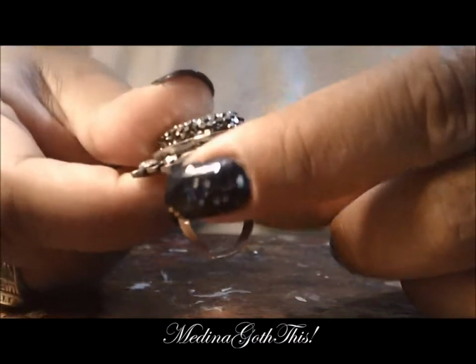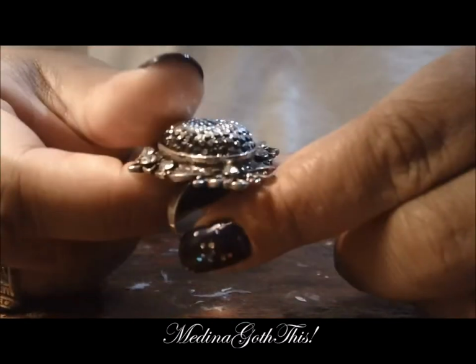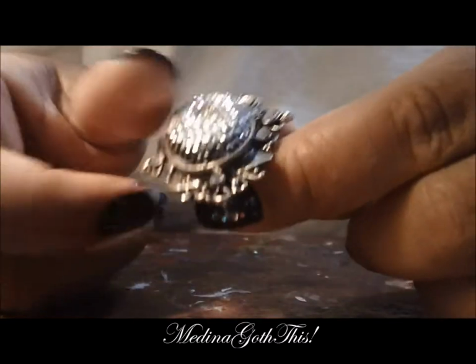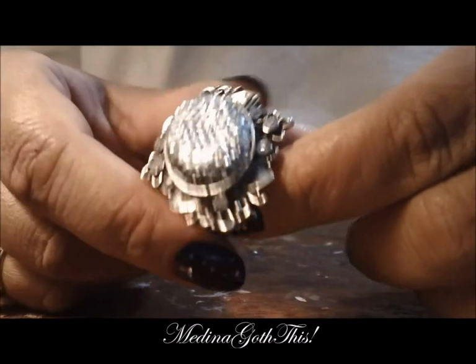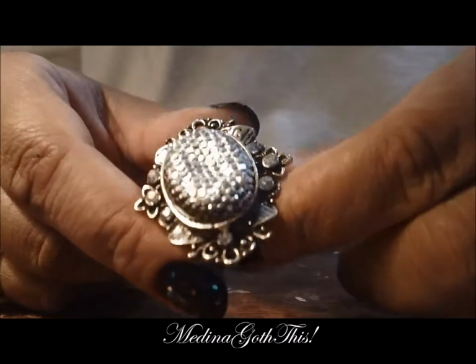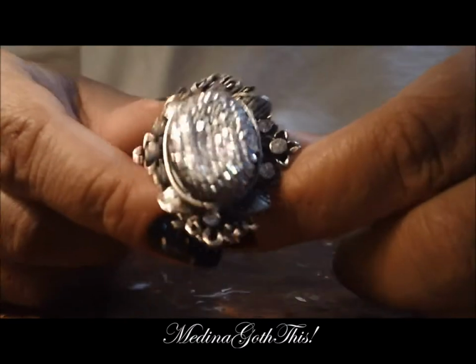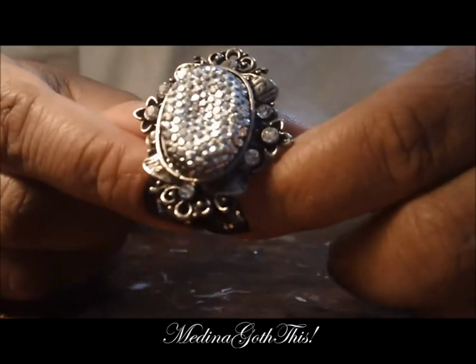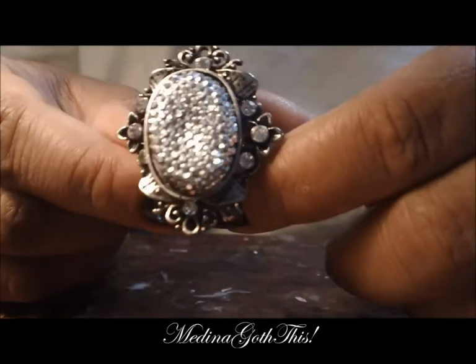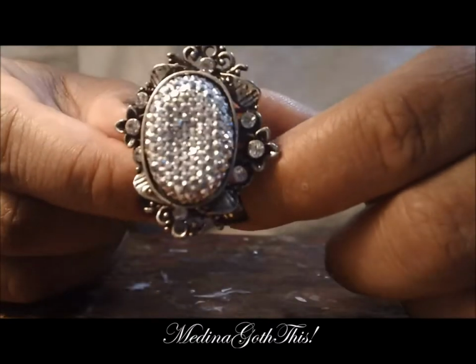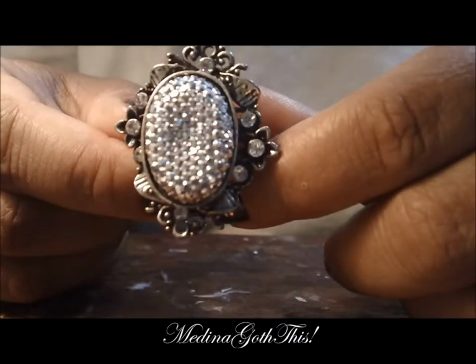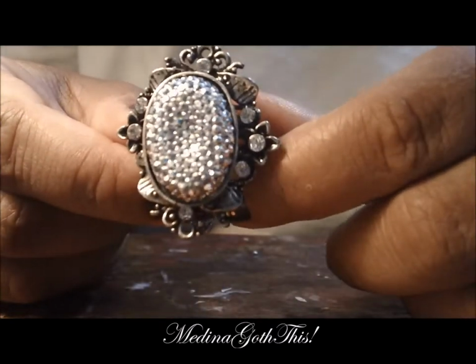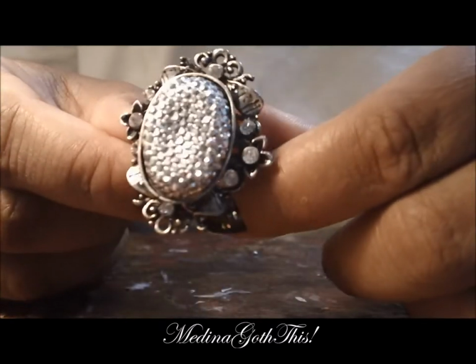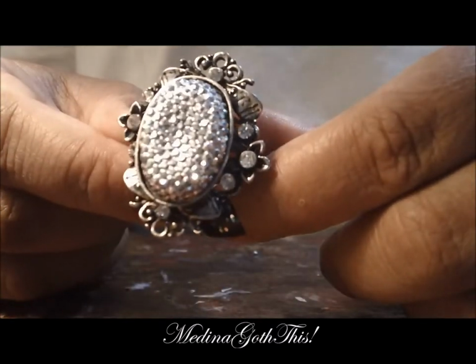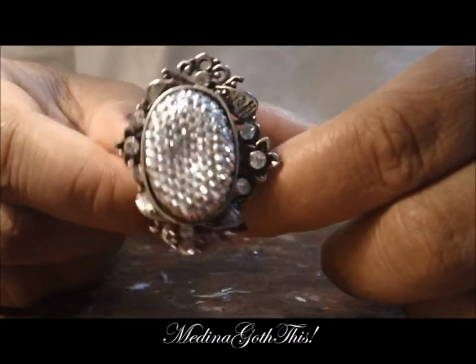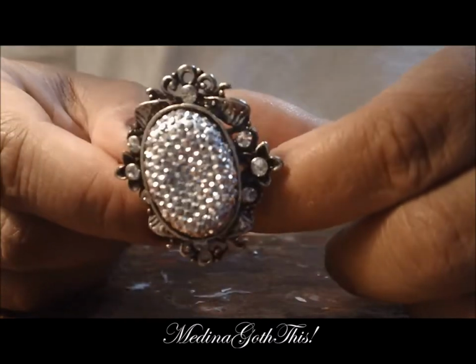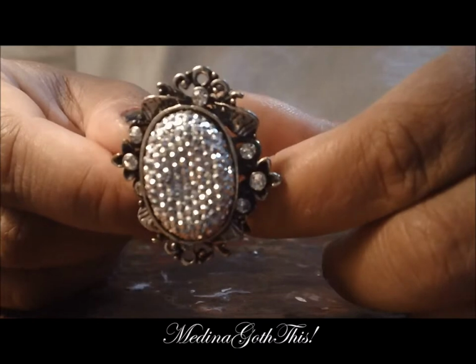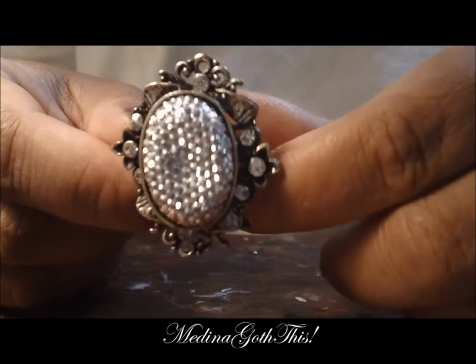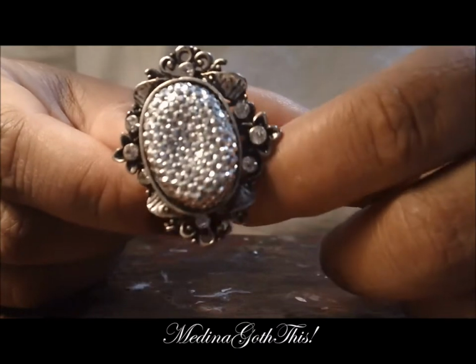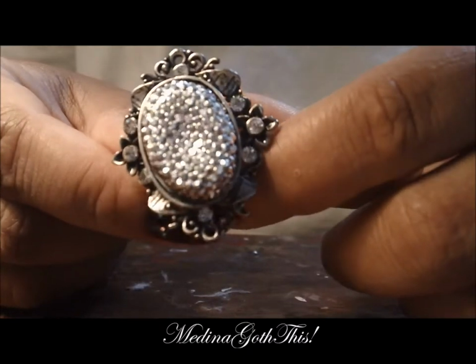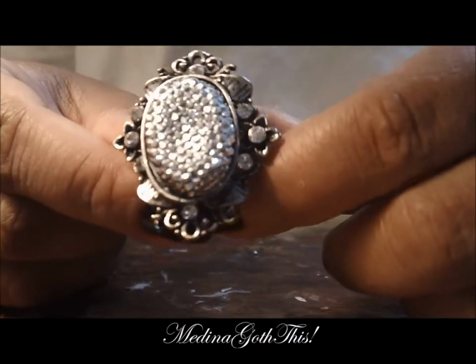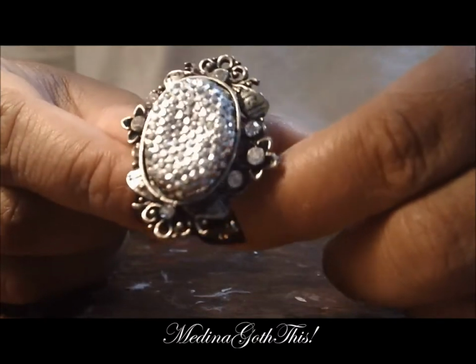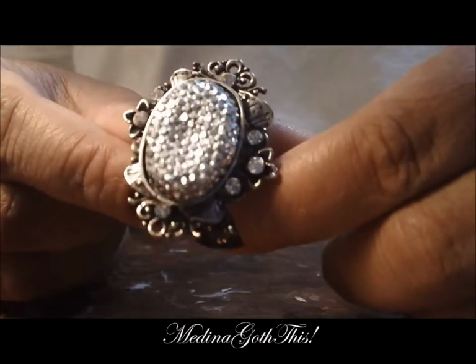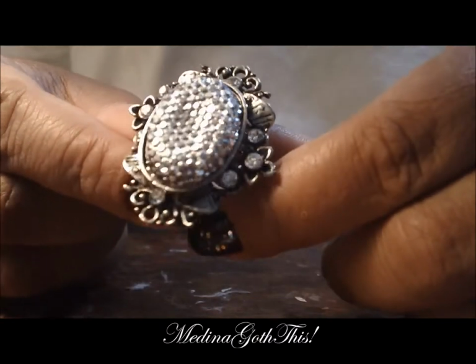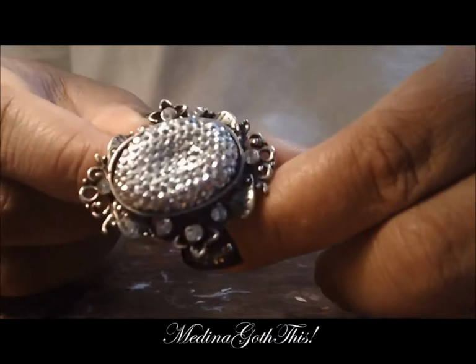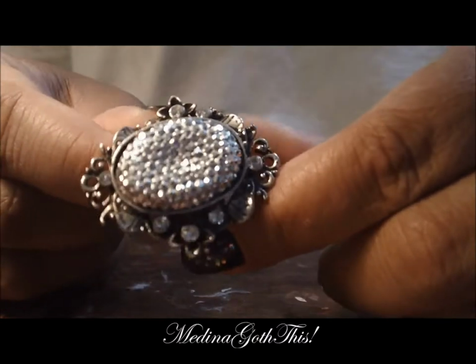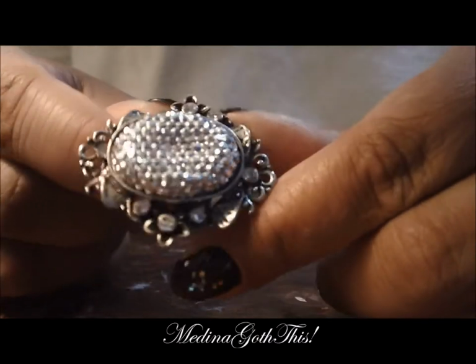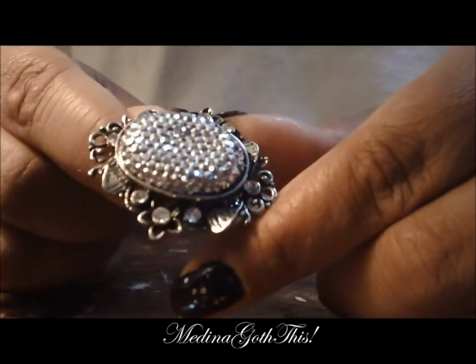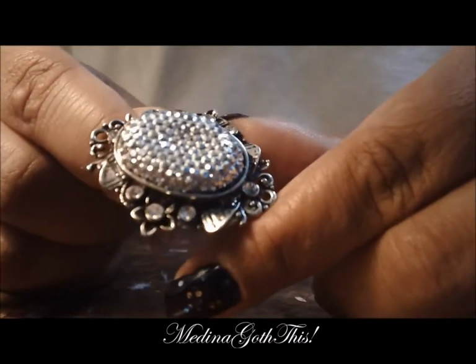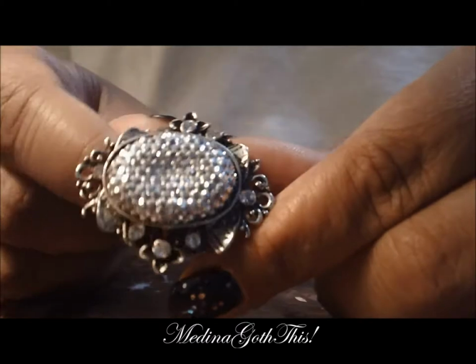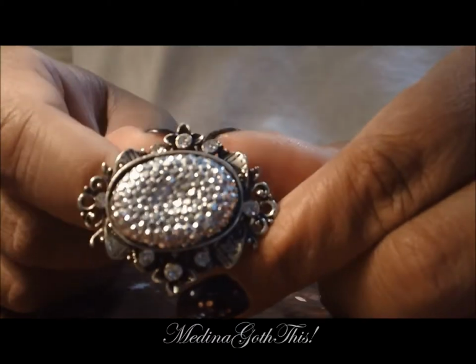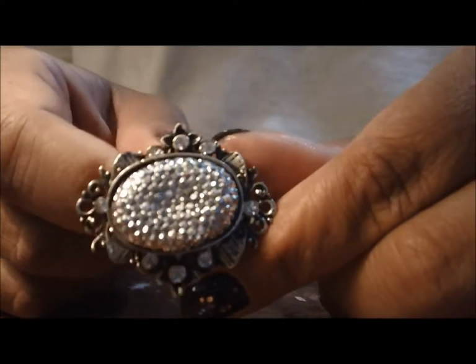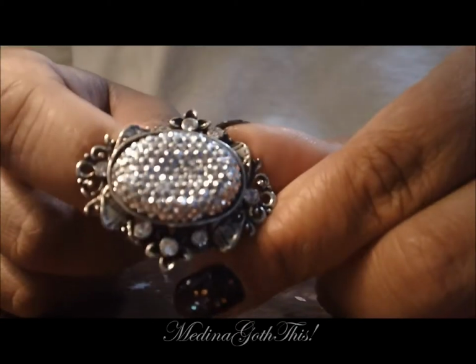Next one is this cool ring. I also bought this at a beauty supply store. I saw it and I completely fell in love with it, but I think I've only worn it maybe twice.